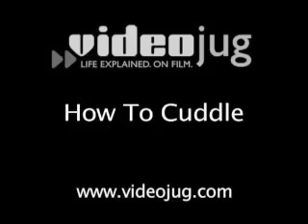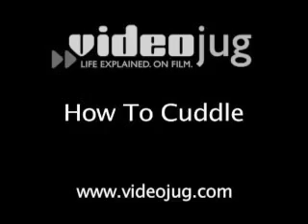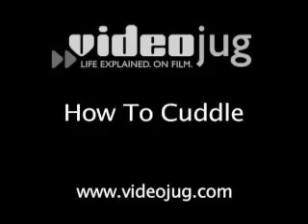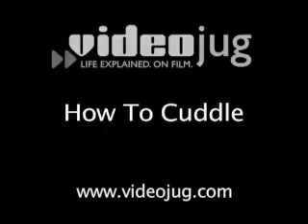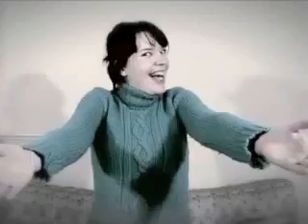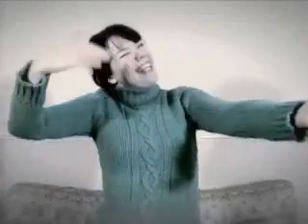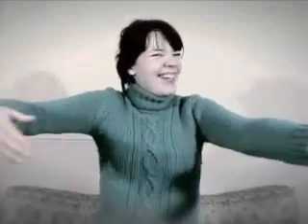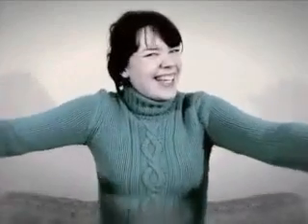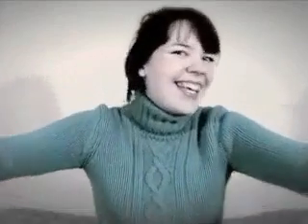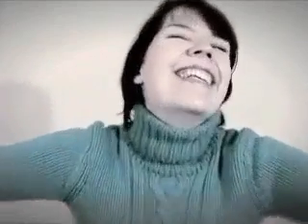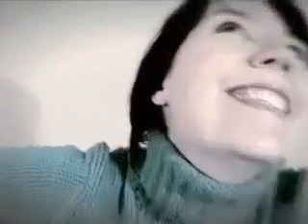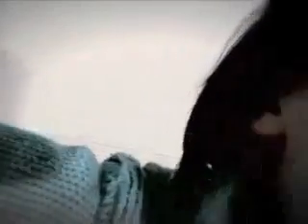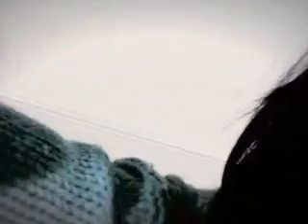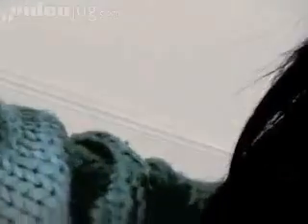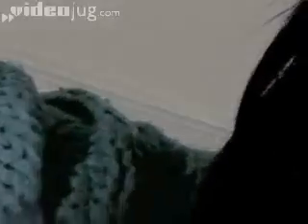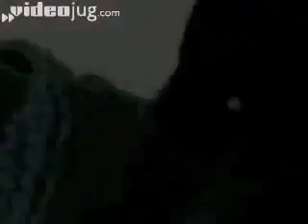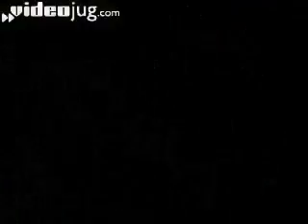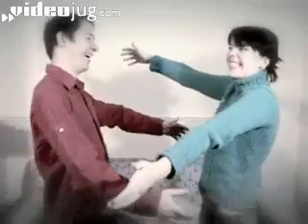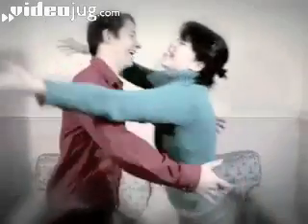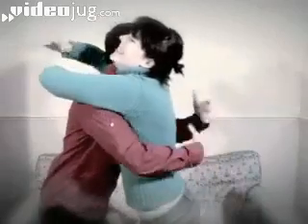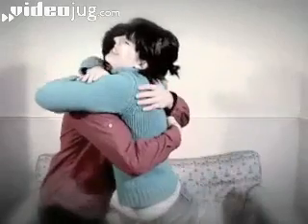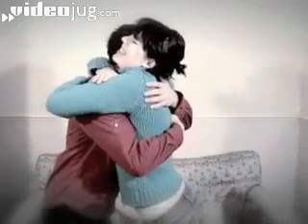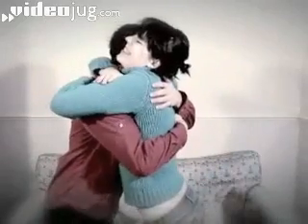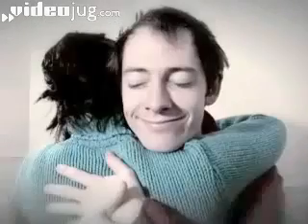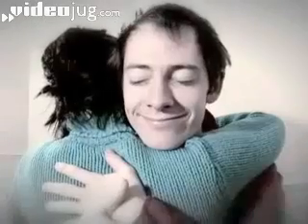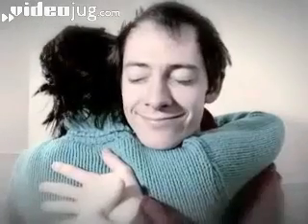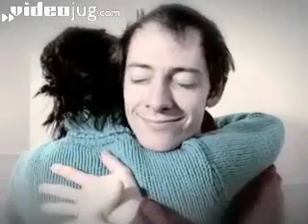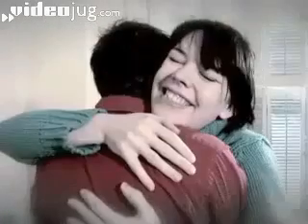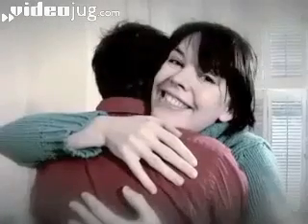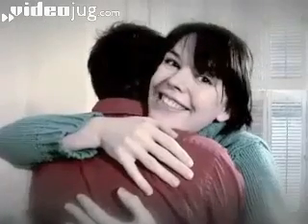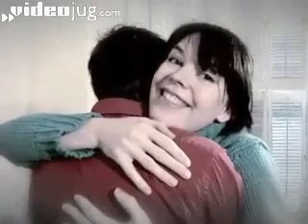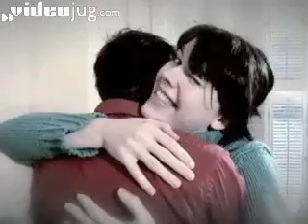How To Cuddle. Hello and welcome to Videojug. A cuddle is one of the few indisputably good things in life — warm, affectionate, intimate — it lets them know you care. Here's how to hug and squeeze them like a pro.